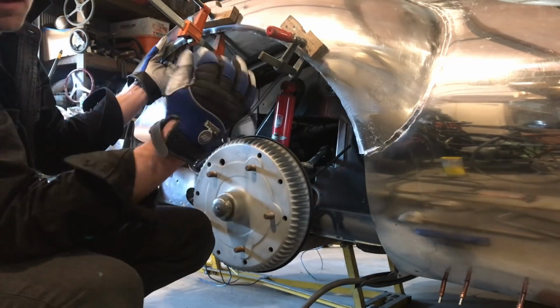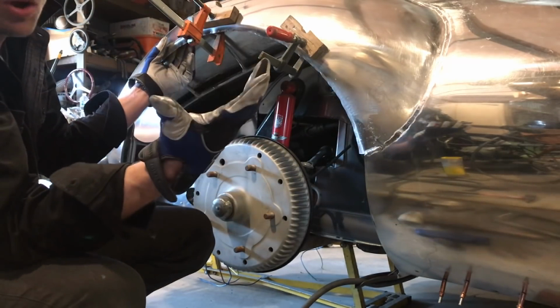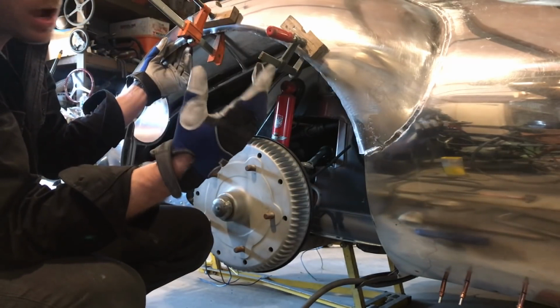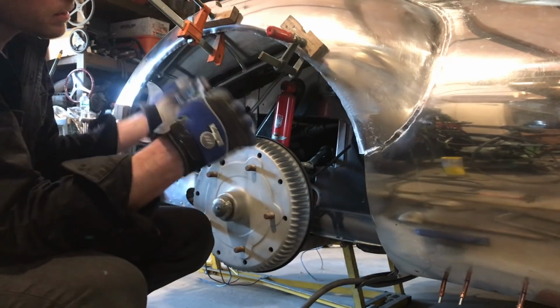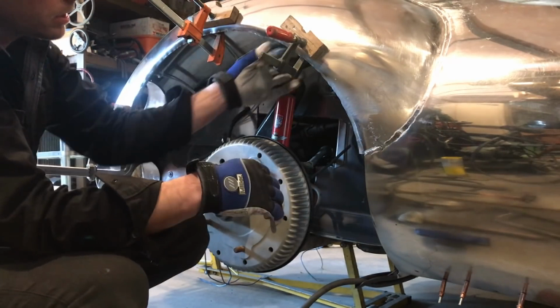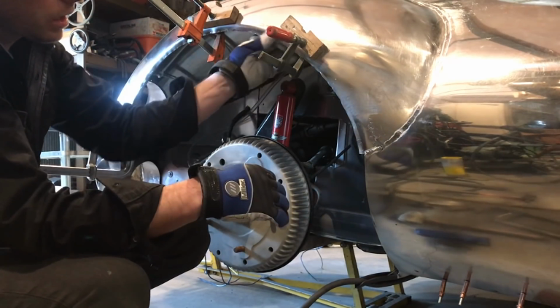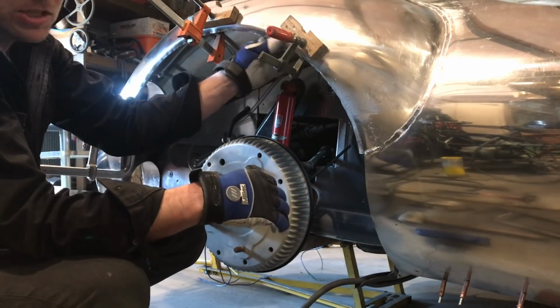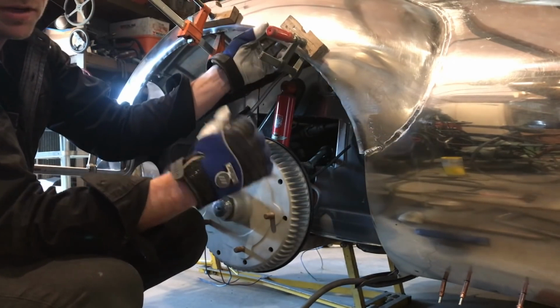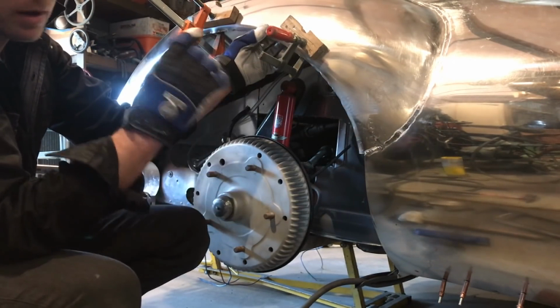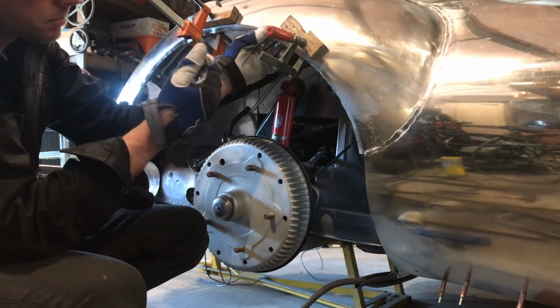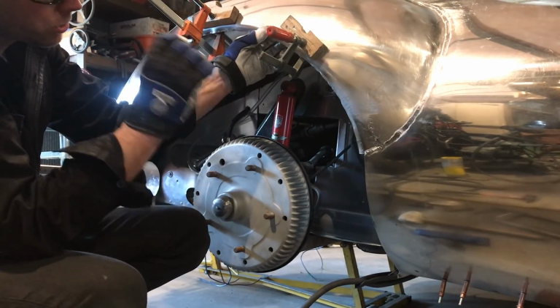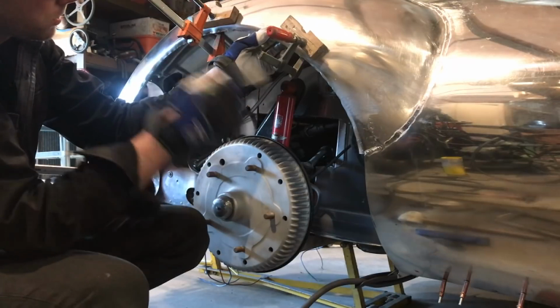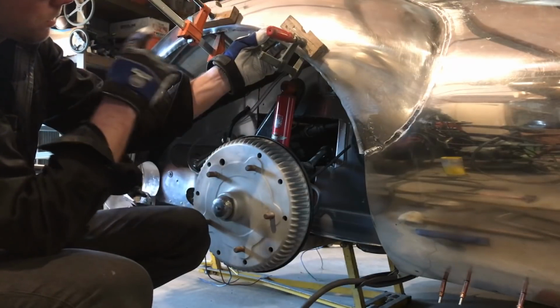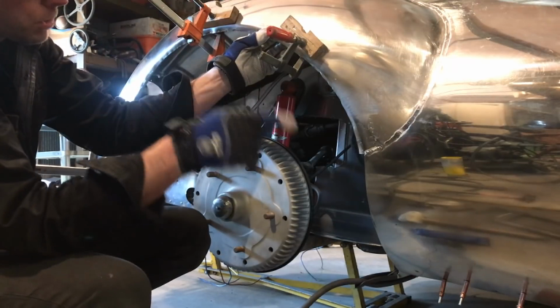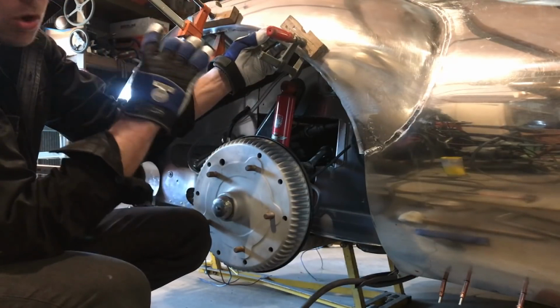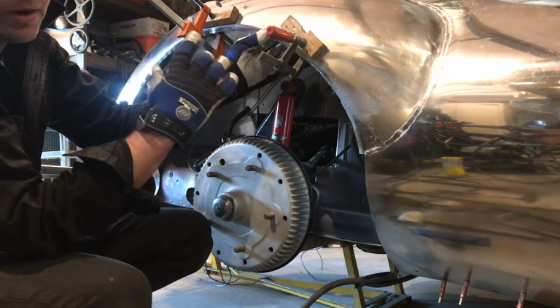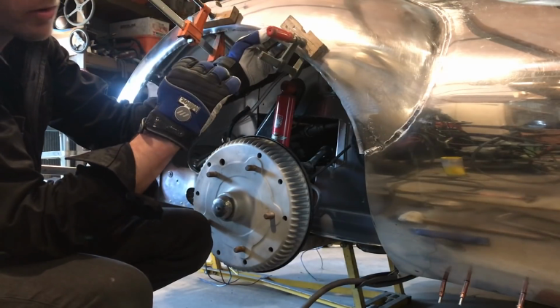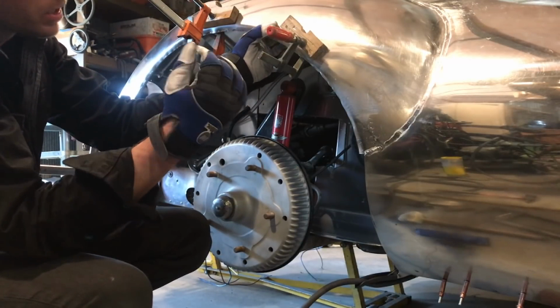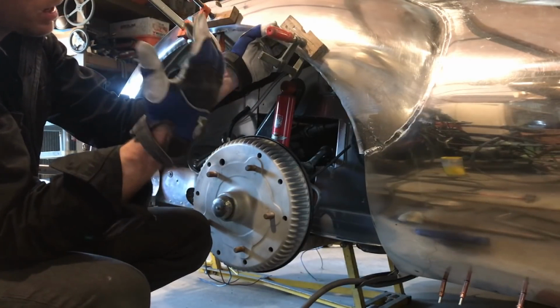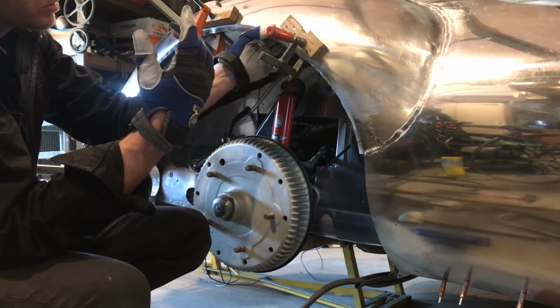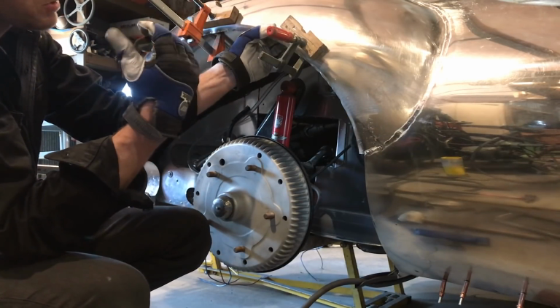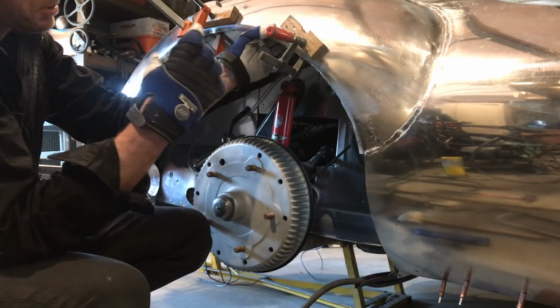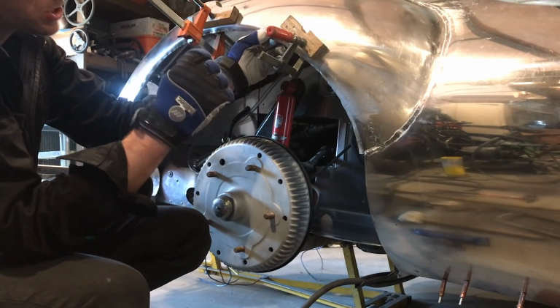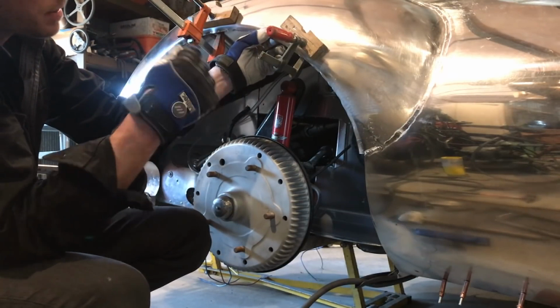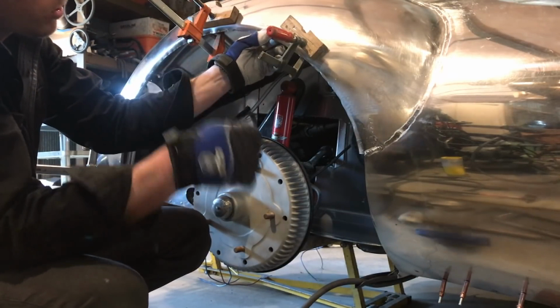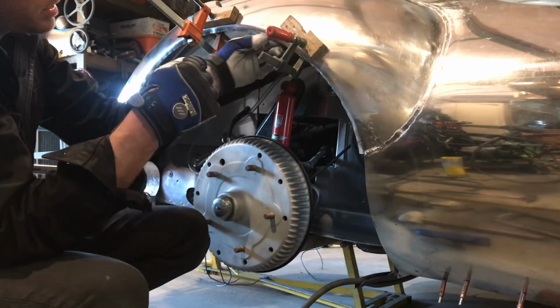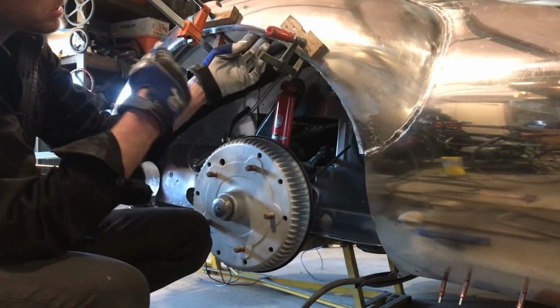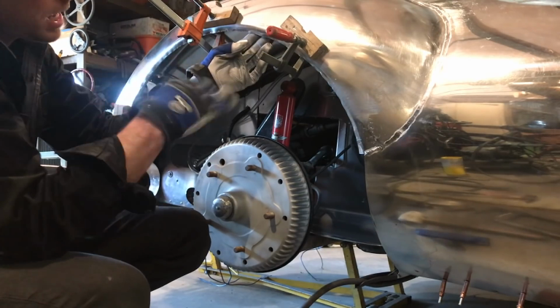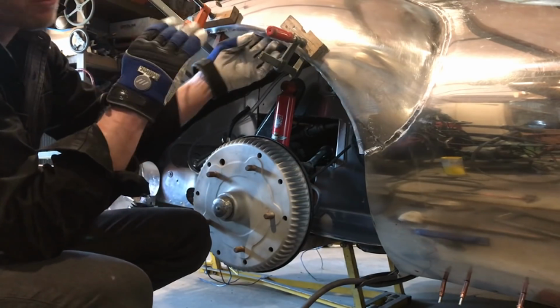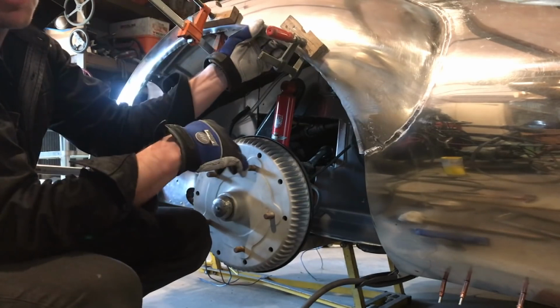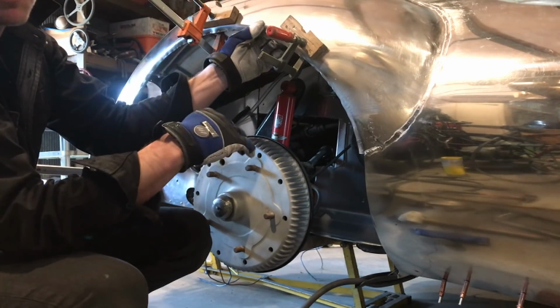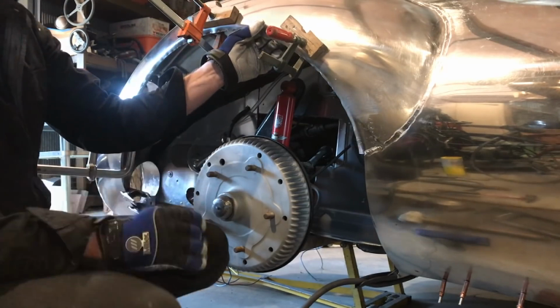So now I've got the edge here creased pretty much the whole way around. I'm going to grab some ear protection and then we'll go ahead and start to hammer form the rest of it up.